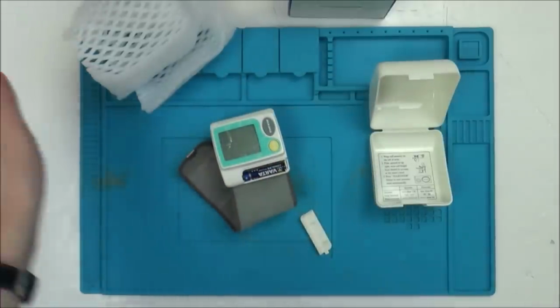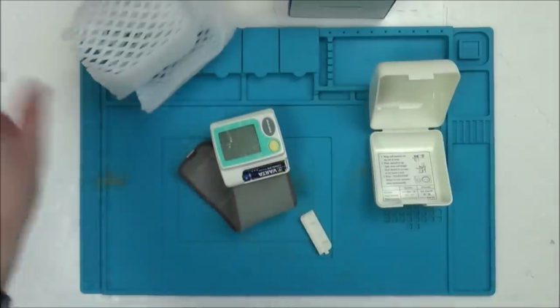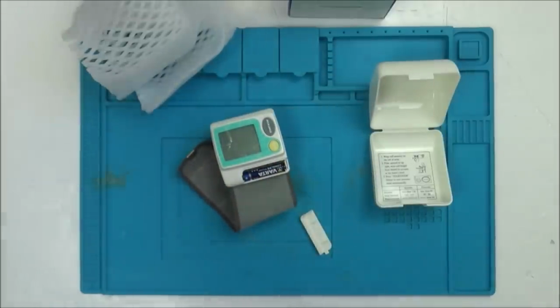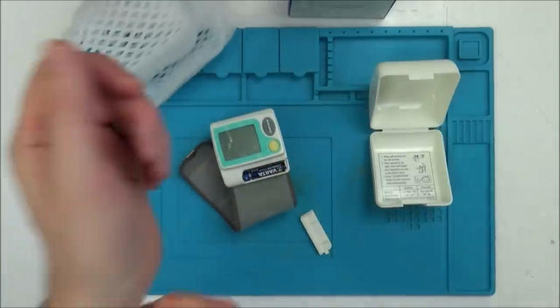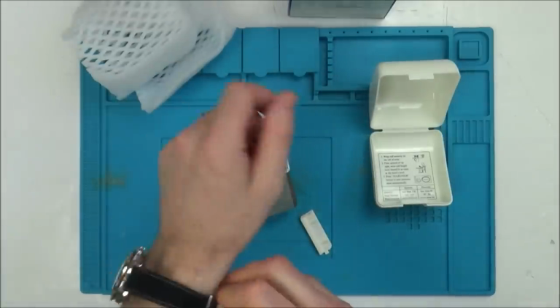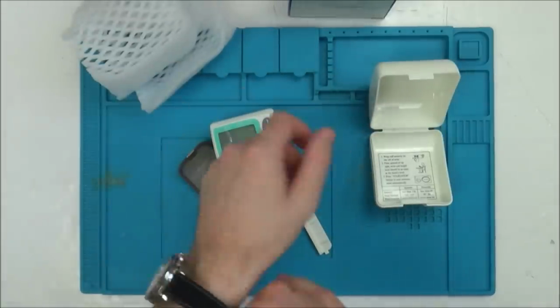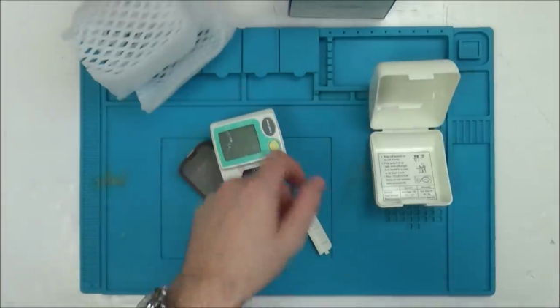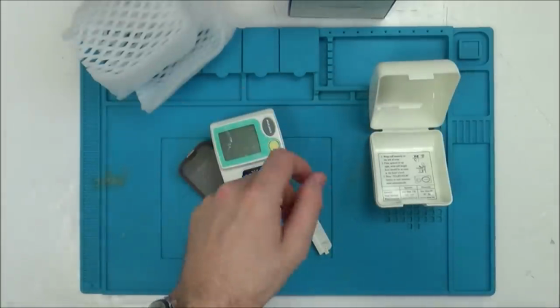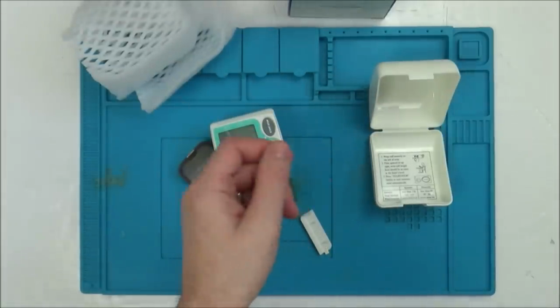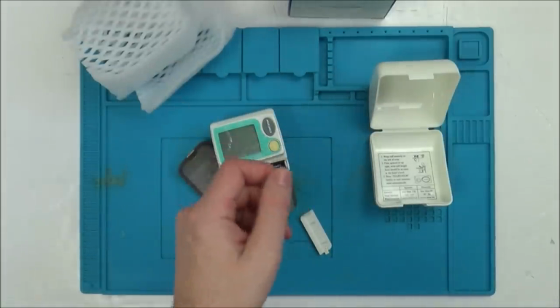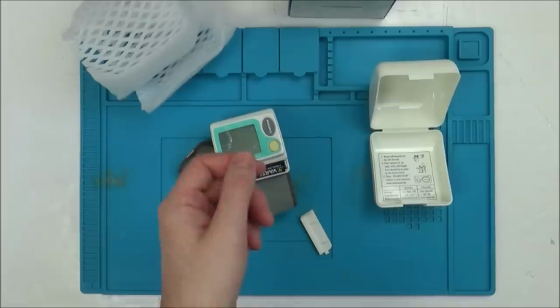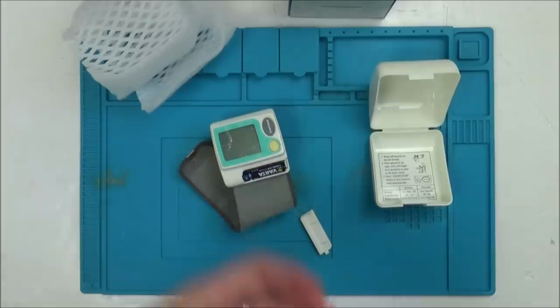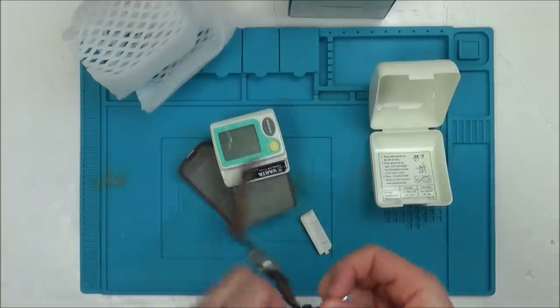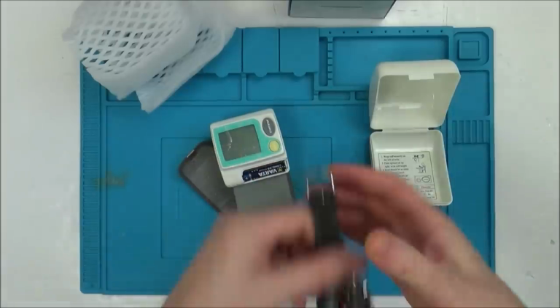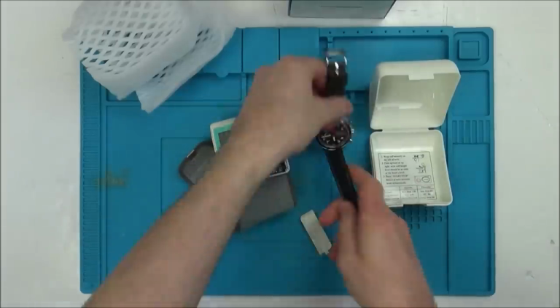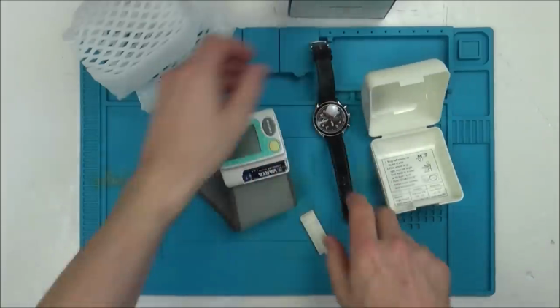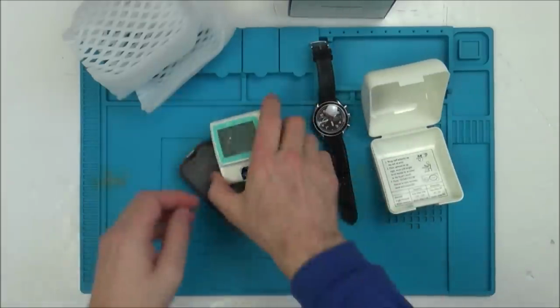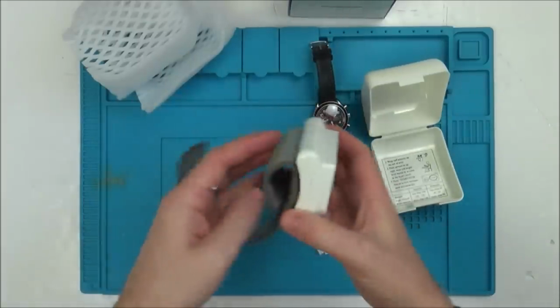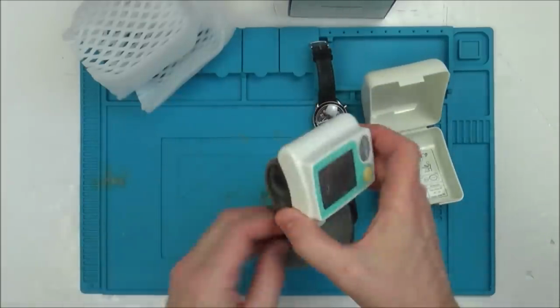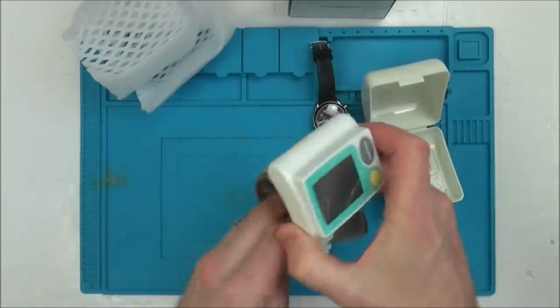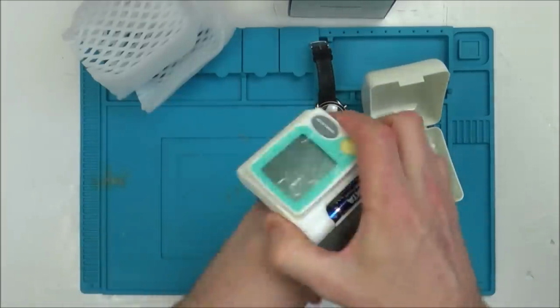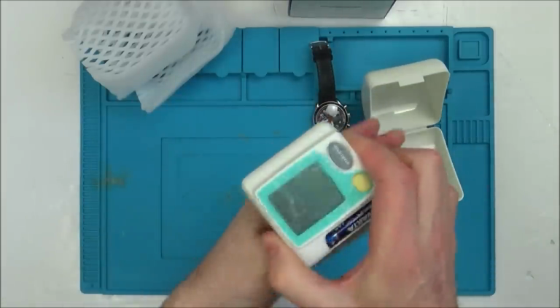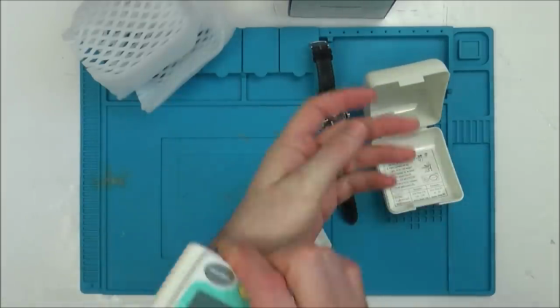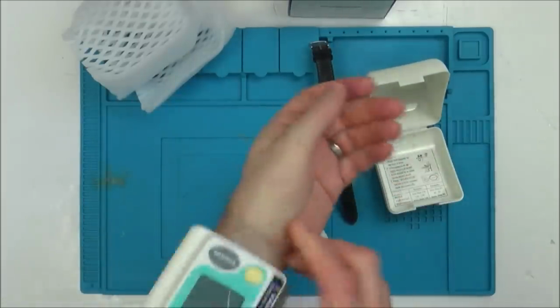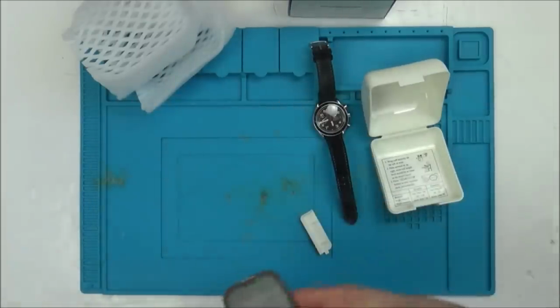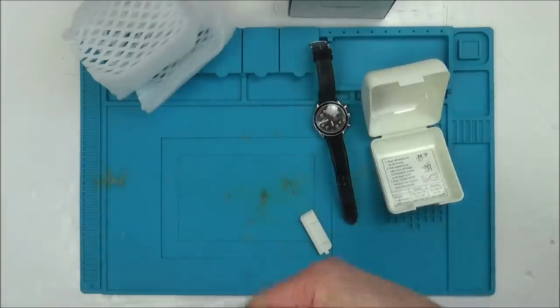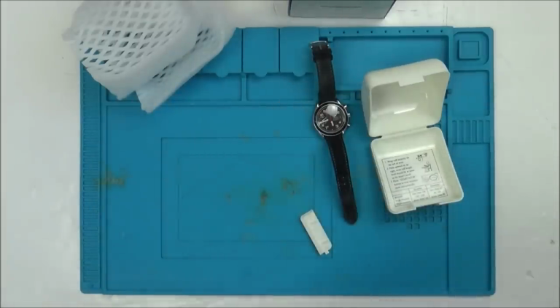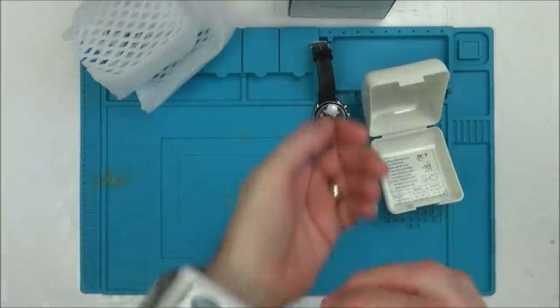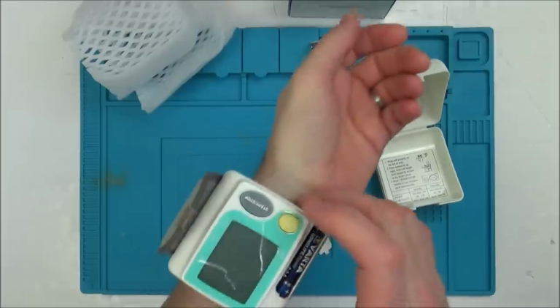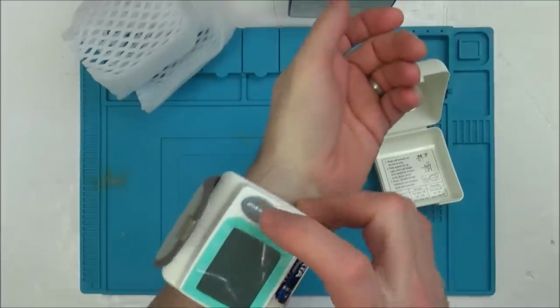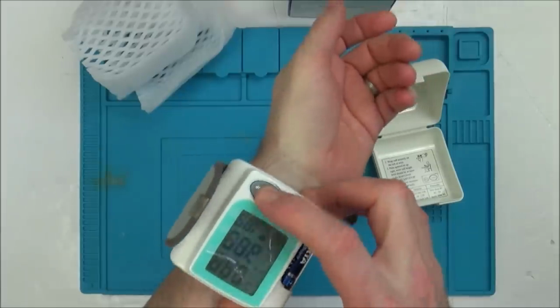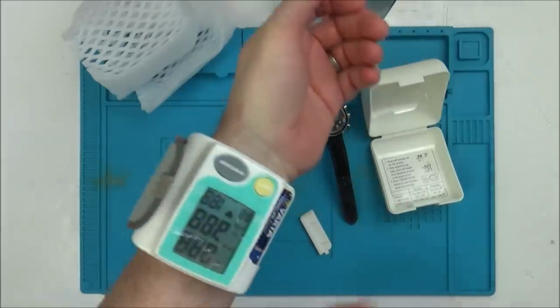So the display came on there. Let's just take off my watch and let's go.